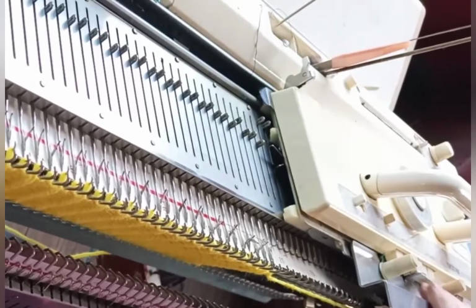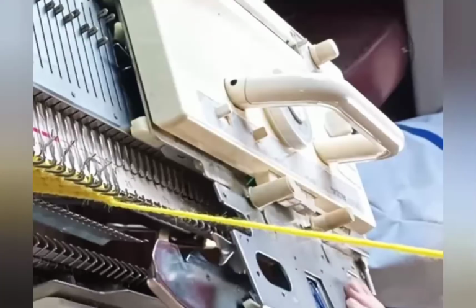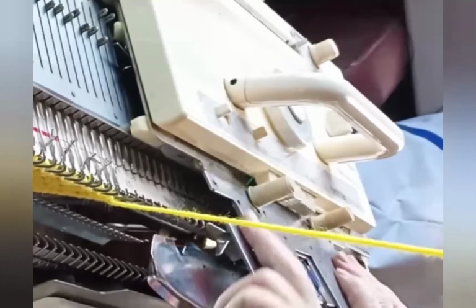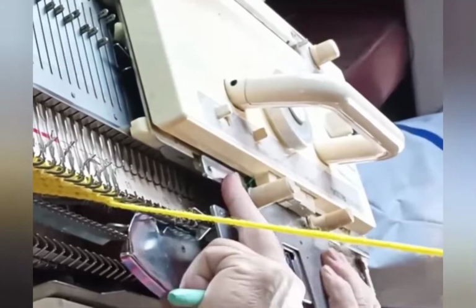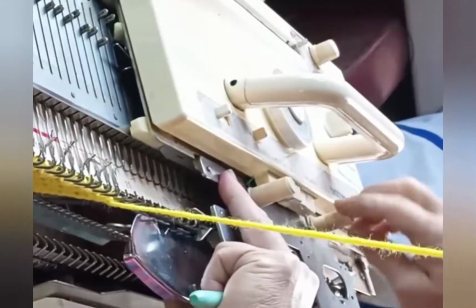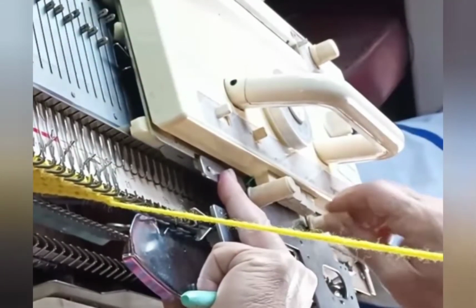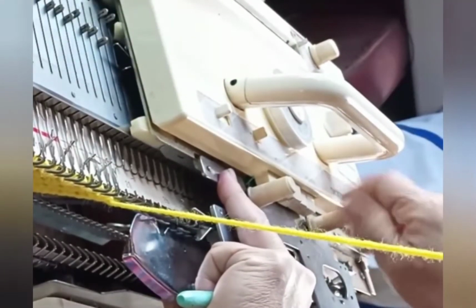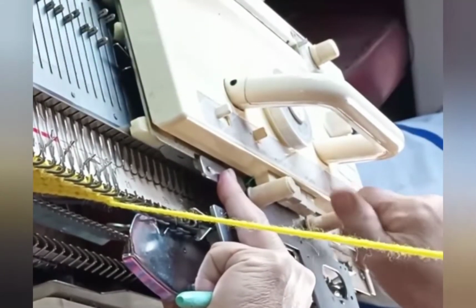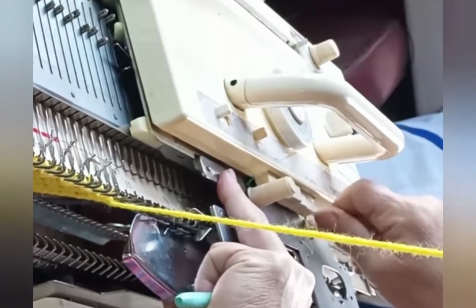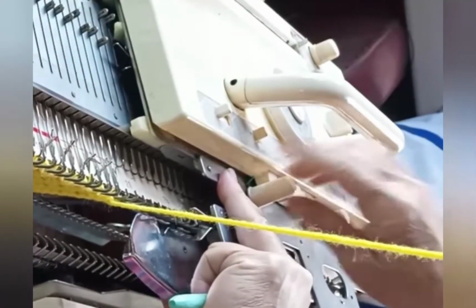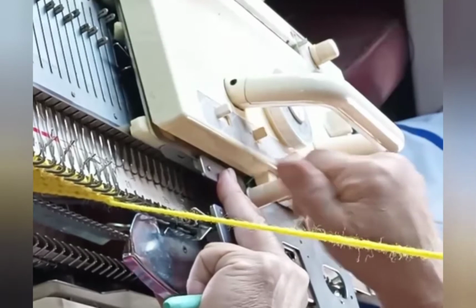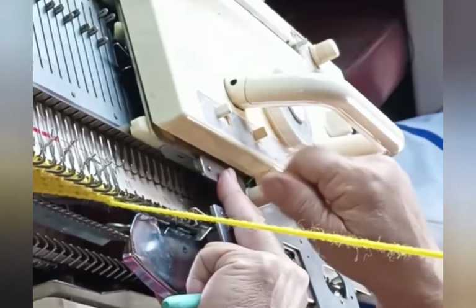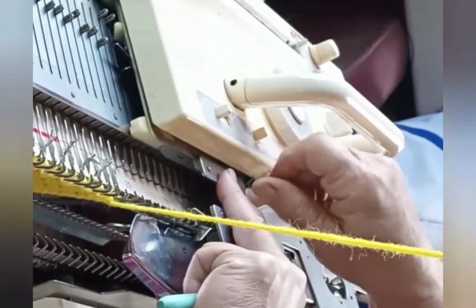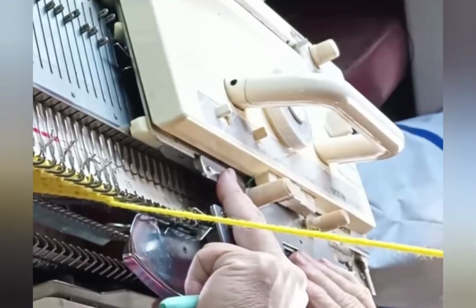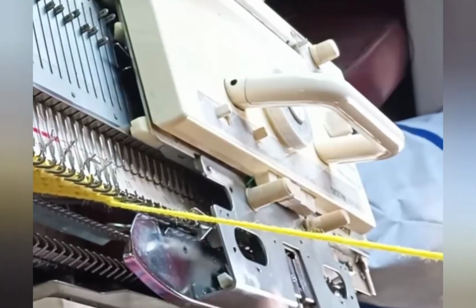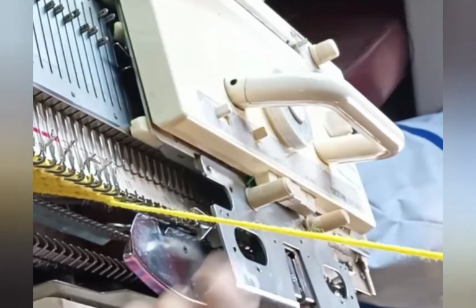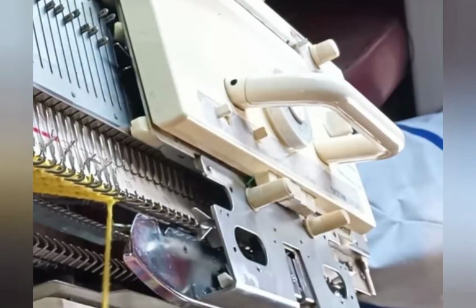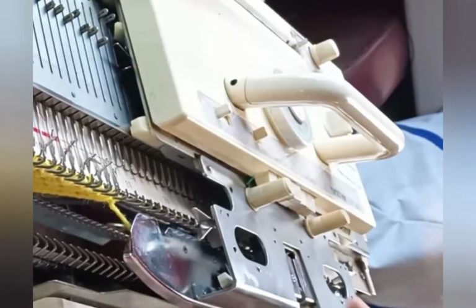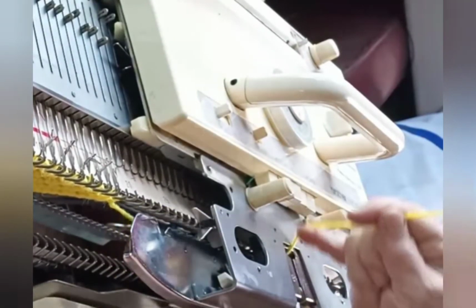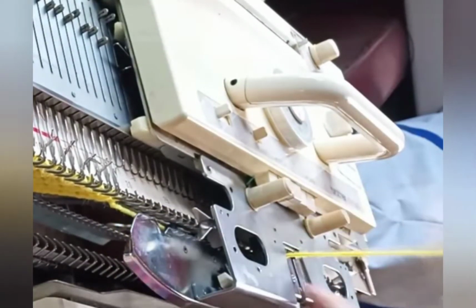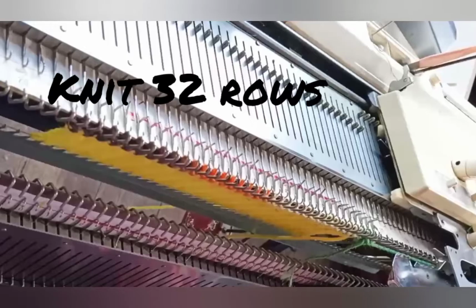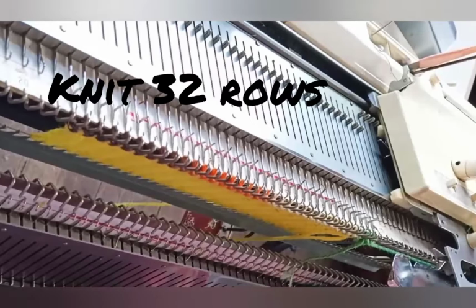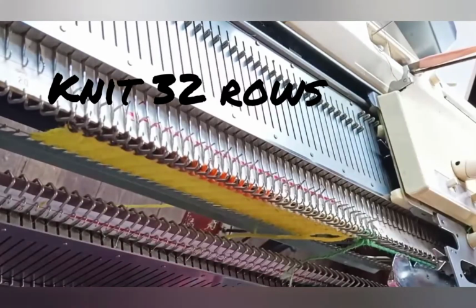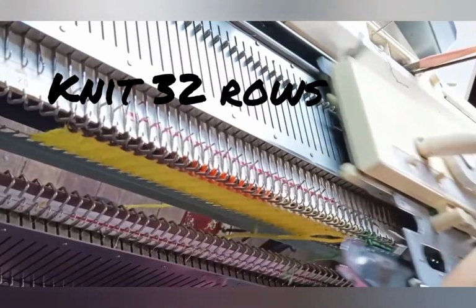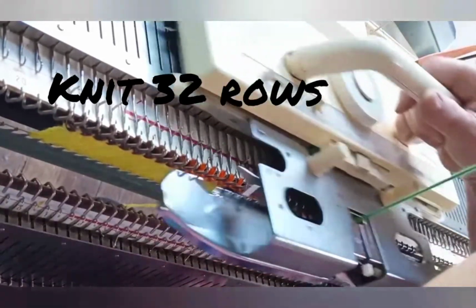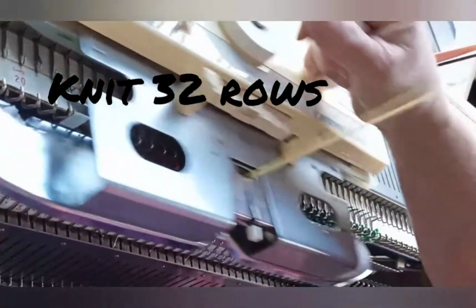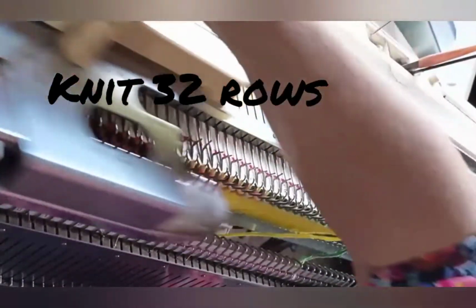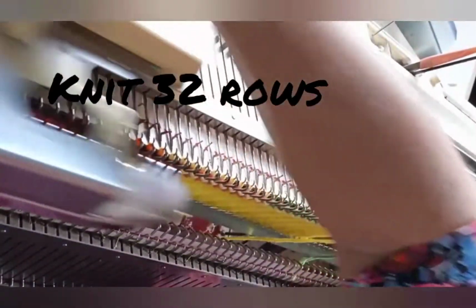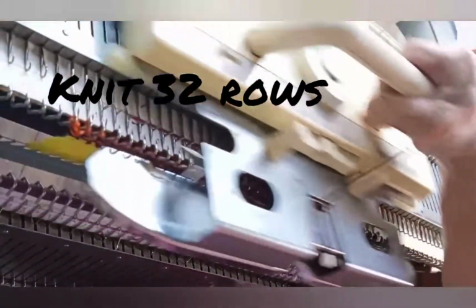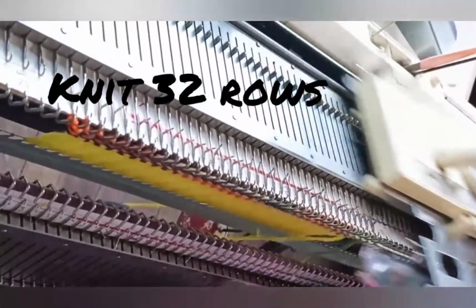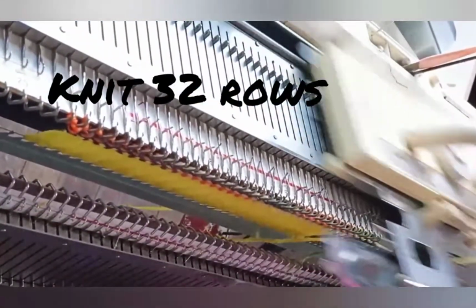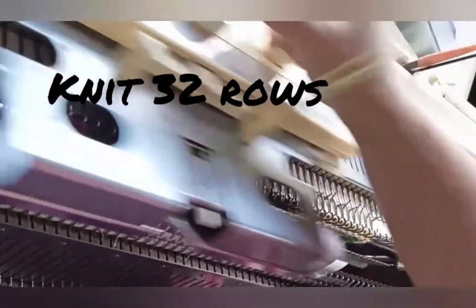Thread the yarn into the main feeder. You know your machine better than I do — if you need claw weights on the edges for the straight knitting, add them now. Knit 32 plain rows. This is the sock top, below the ribbing and above the heel.